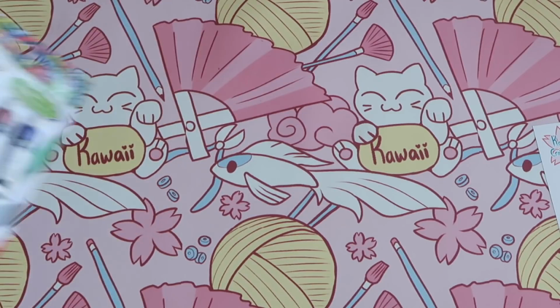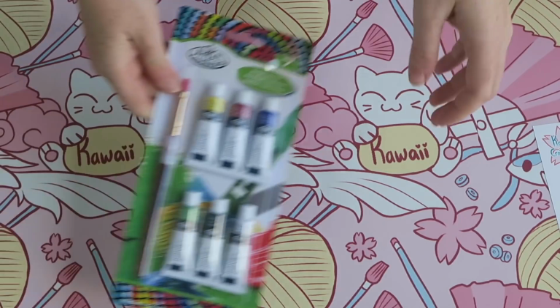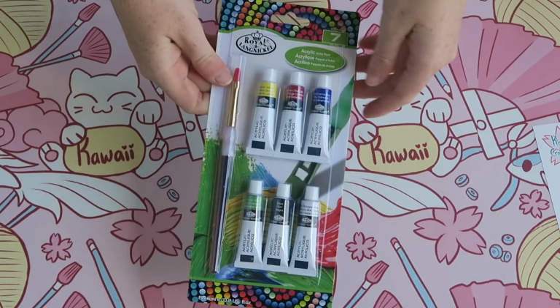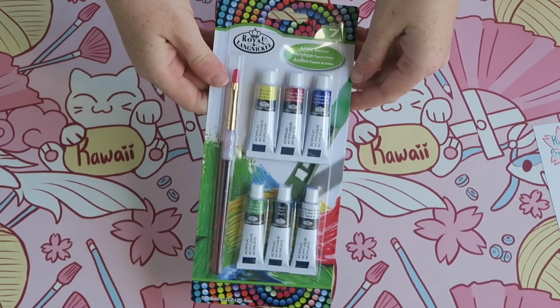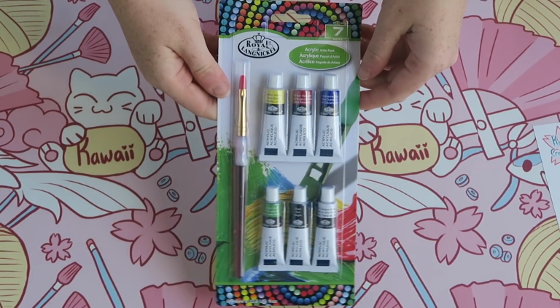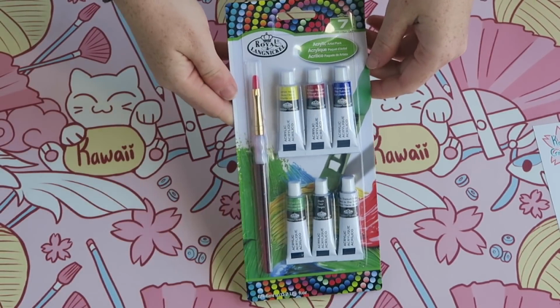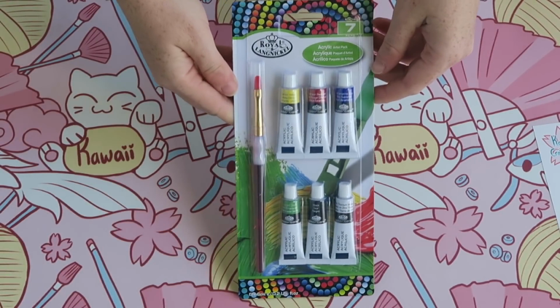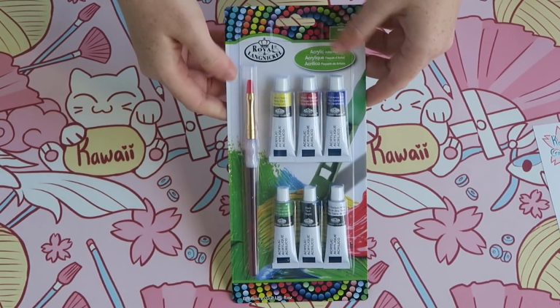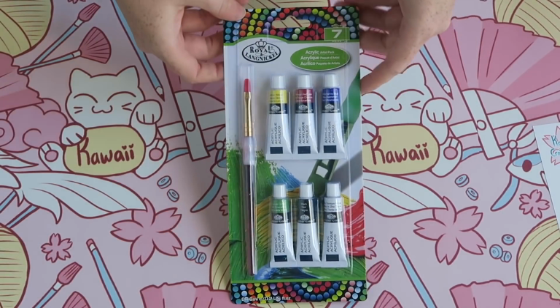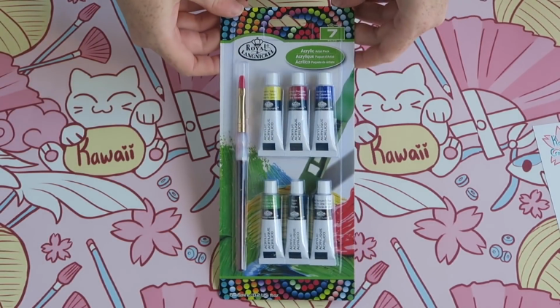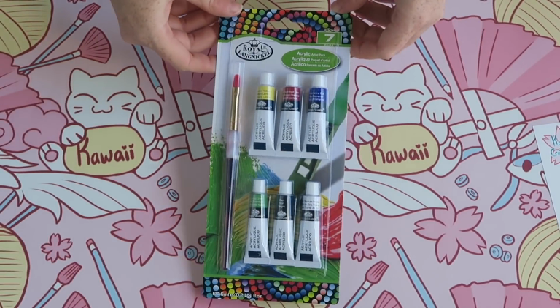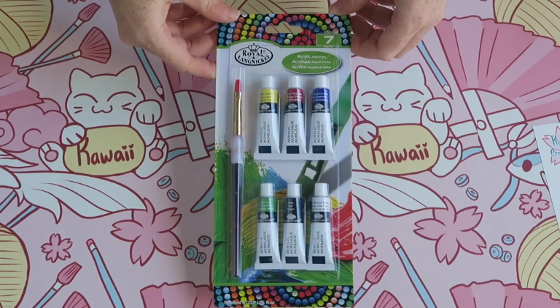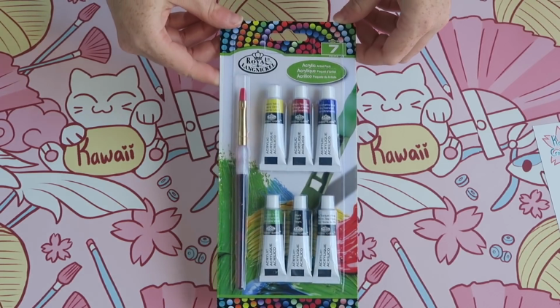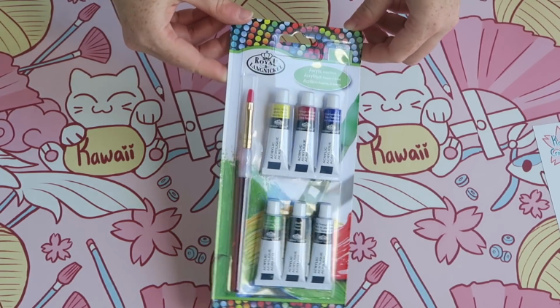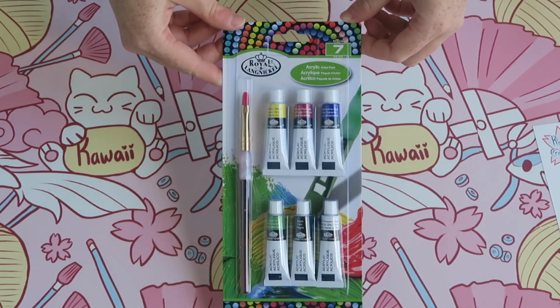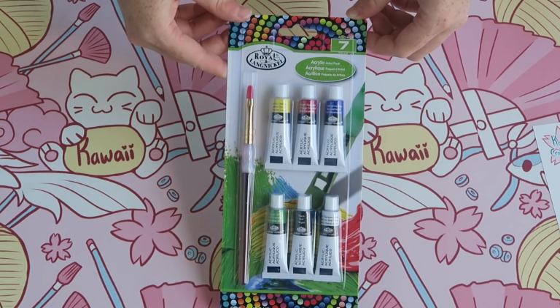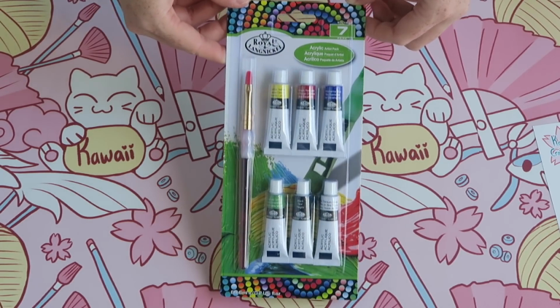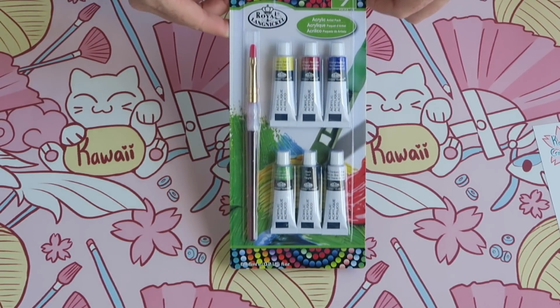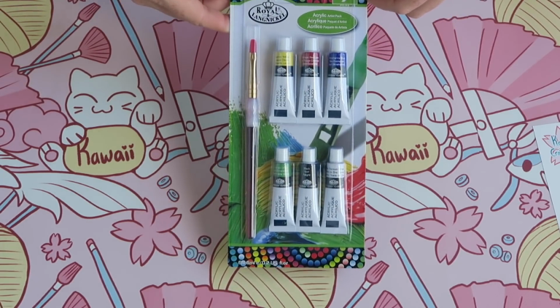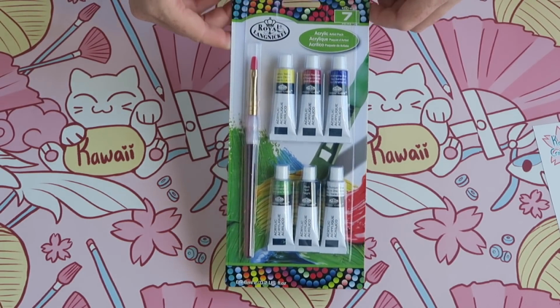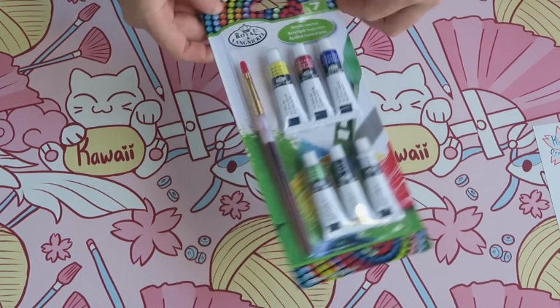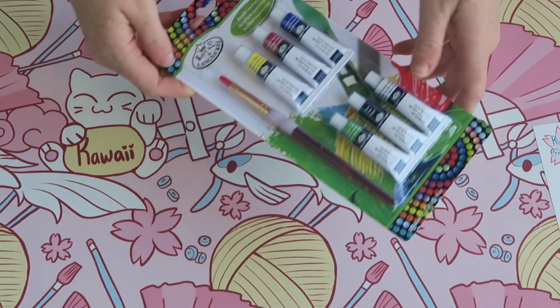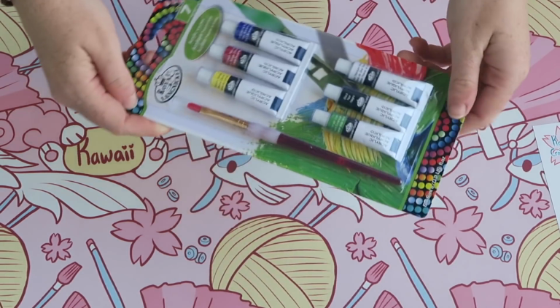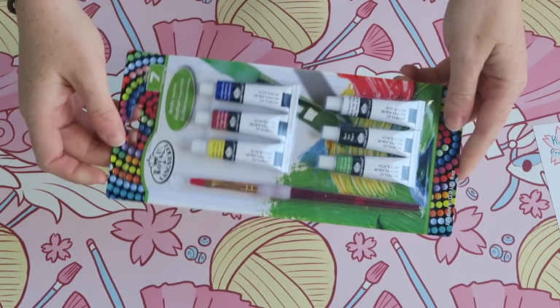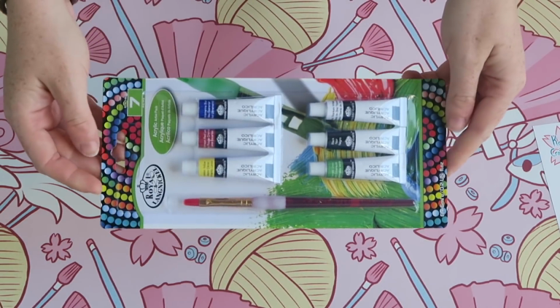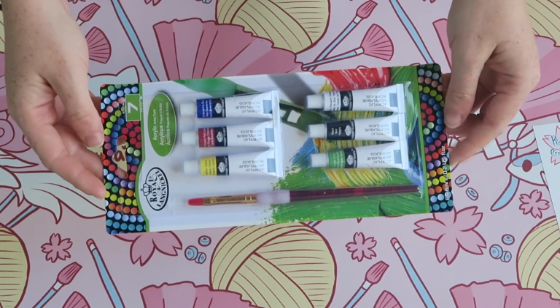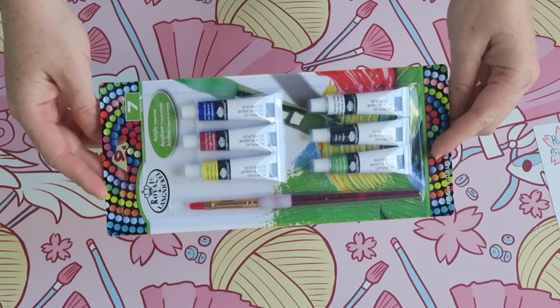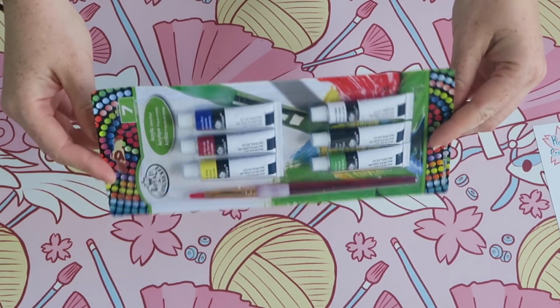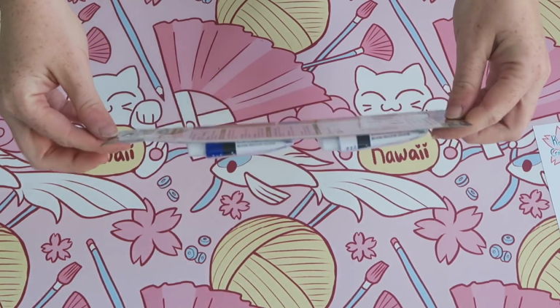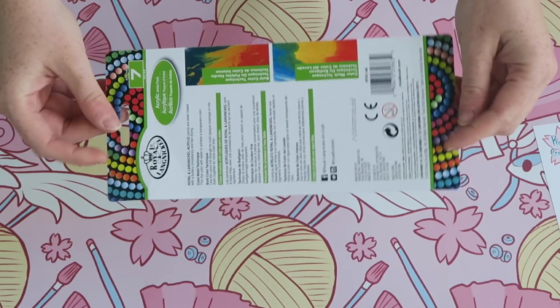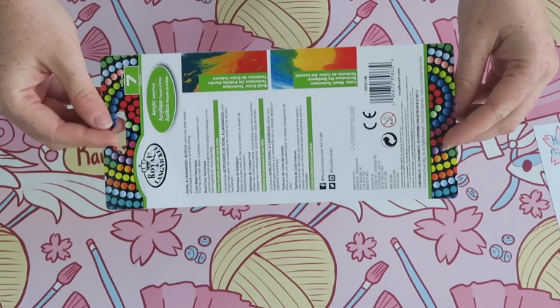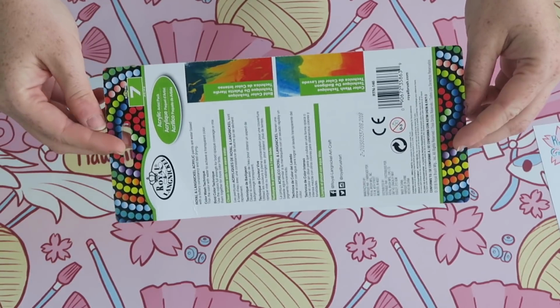Then we have this set of acrylic paints — six acrylic paints plus a brush that comes along with the set. We'll use it to color the clay after we bake it.